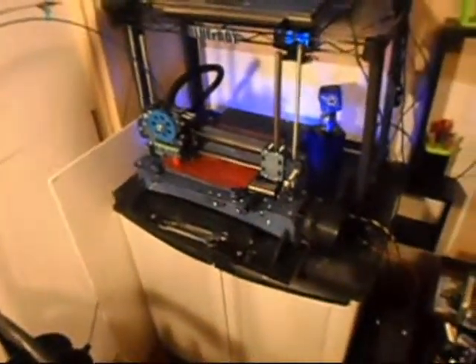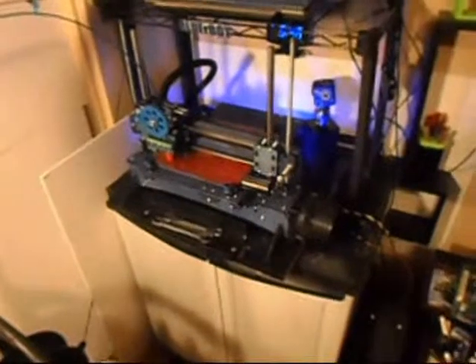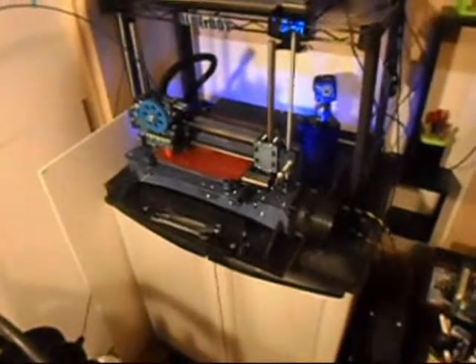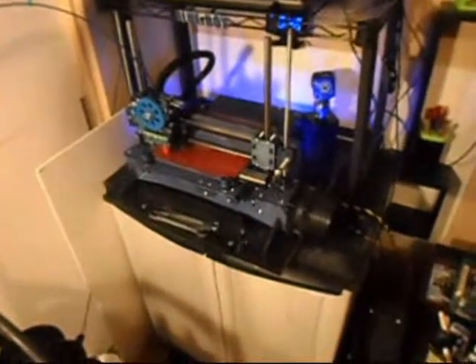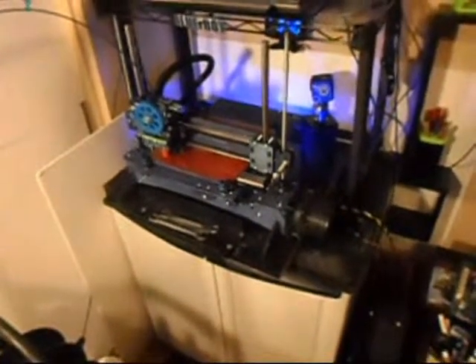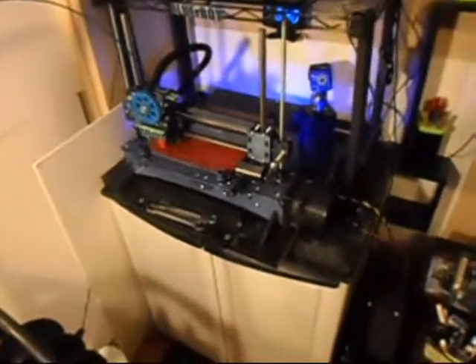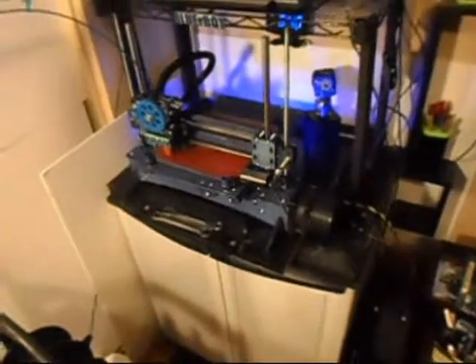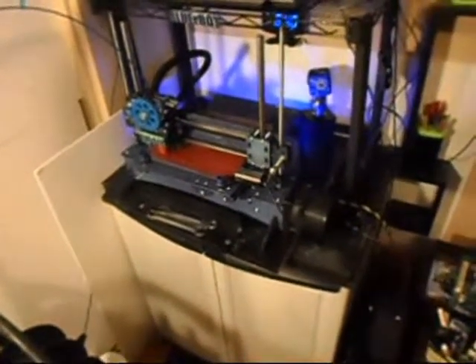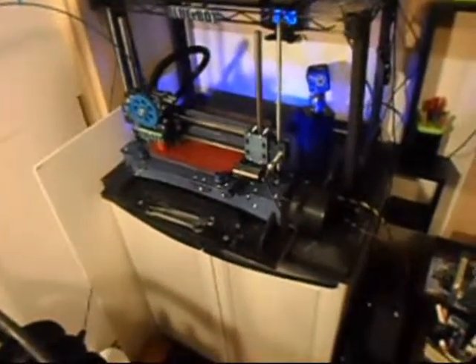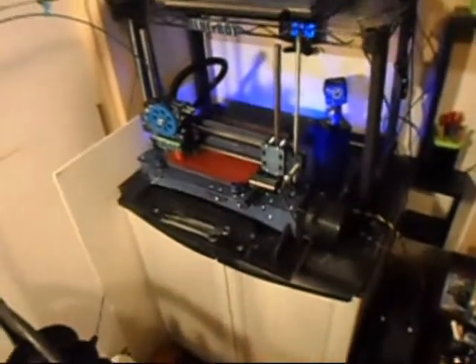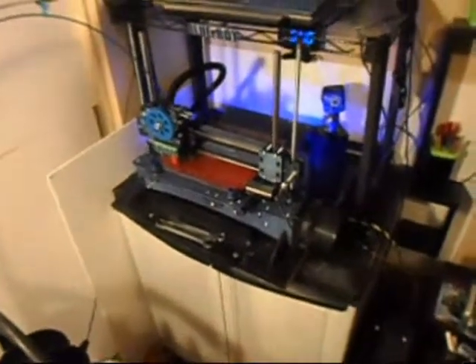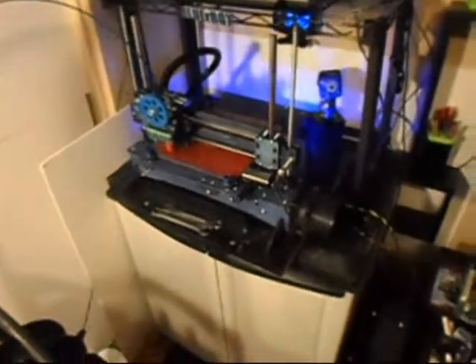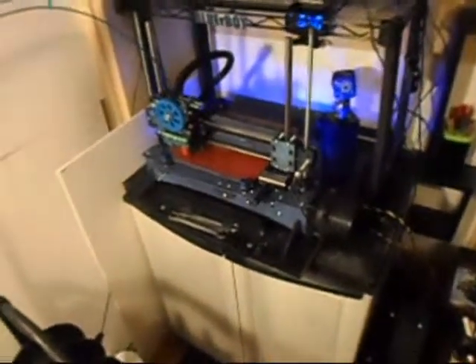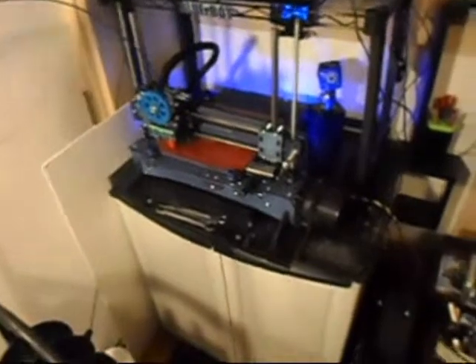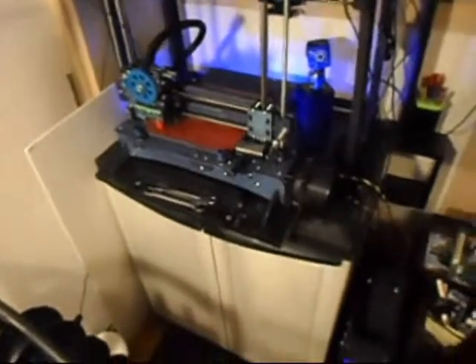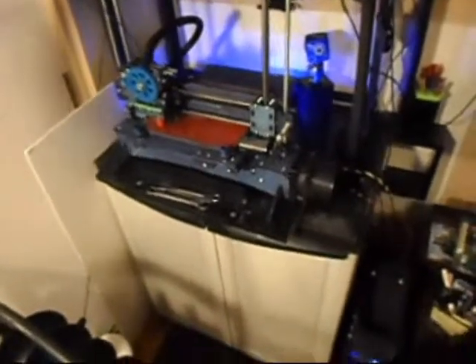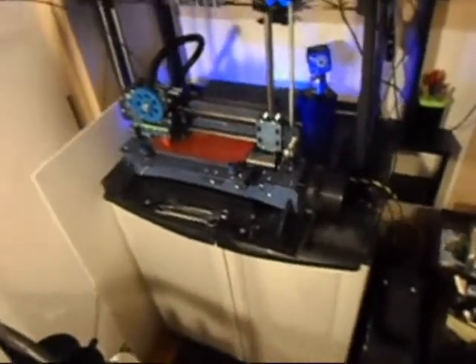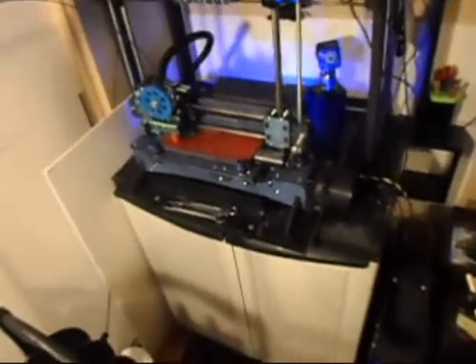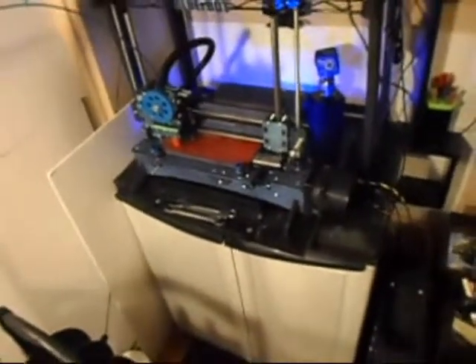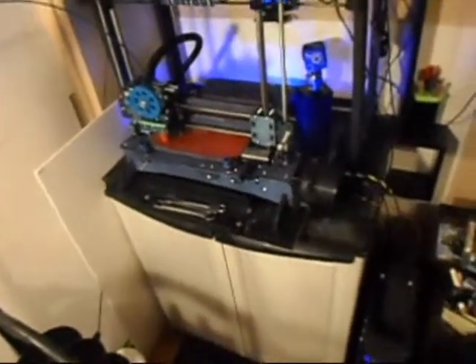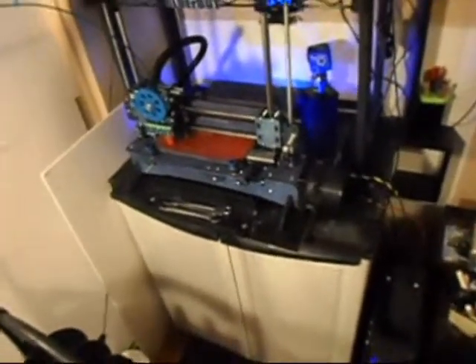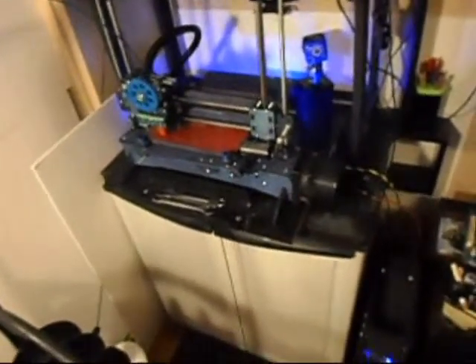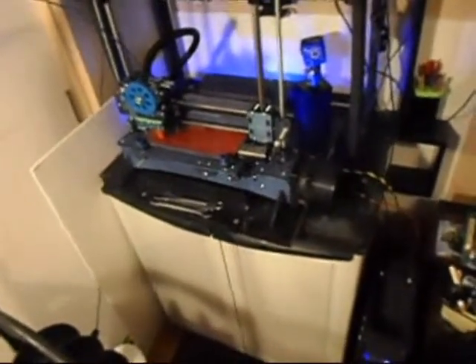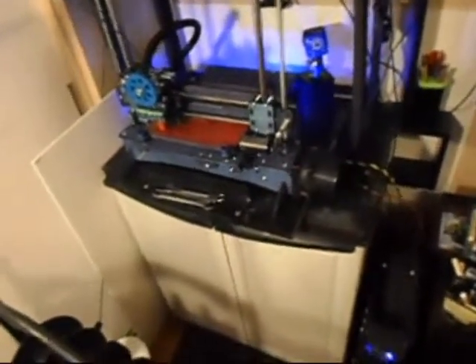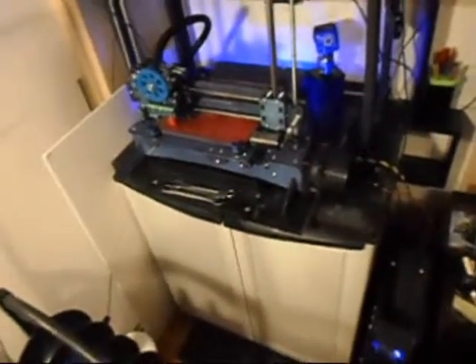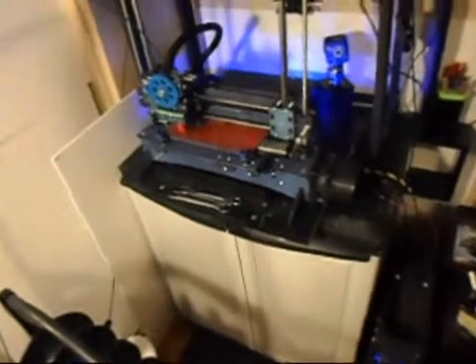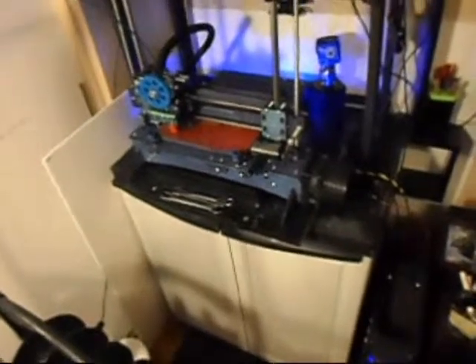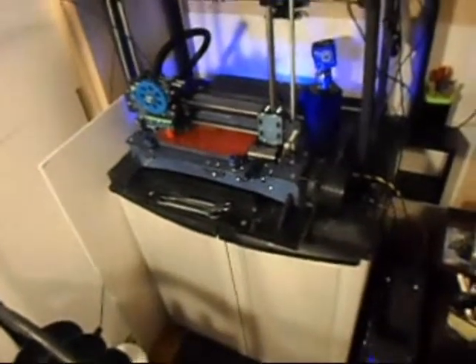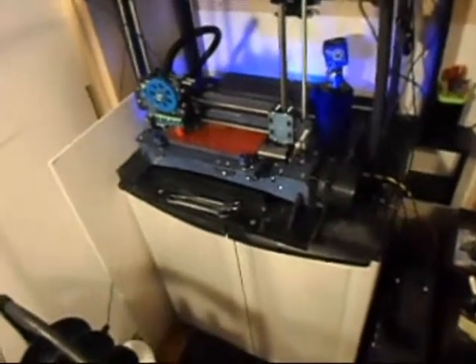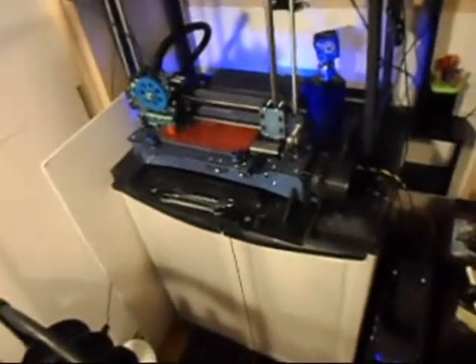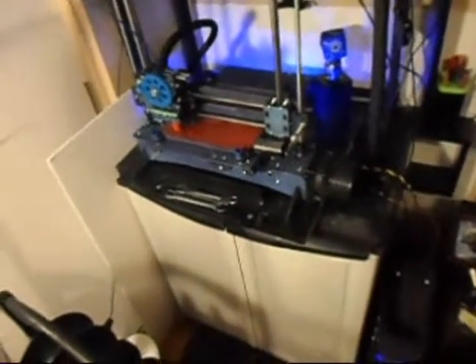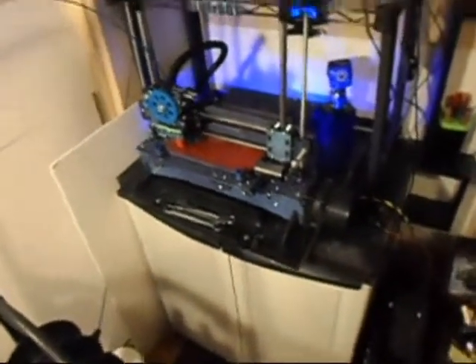I'm going to go ahead and prep to print some parts. I'm going to print a new gear — a primary gear — and a new faceplate. I'm also going to print some bed levelers that will make the belts tighter in the Y position.